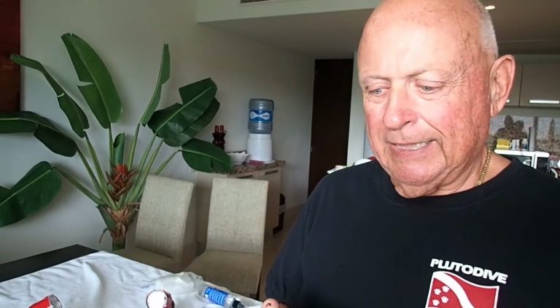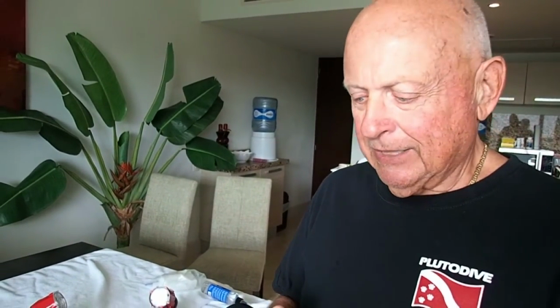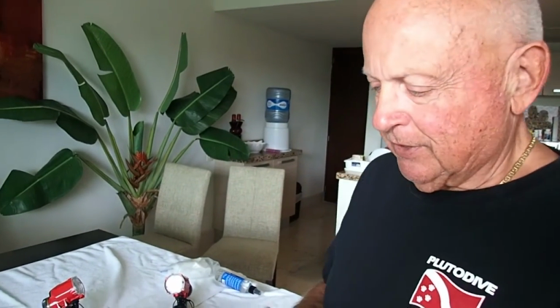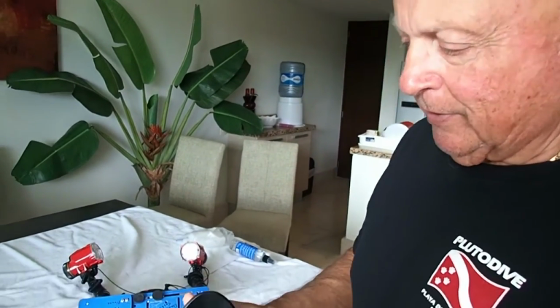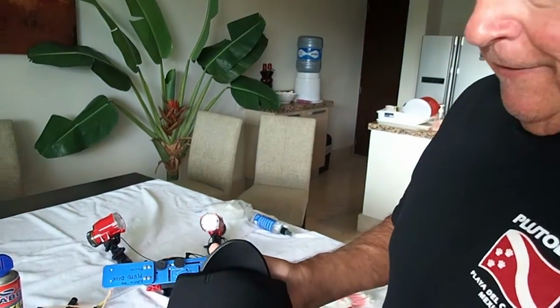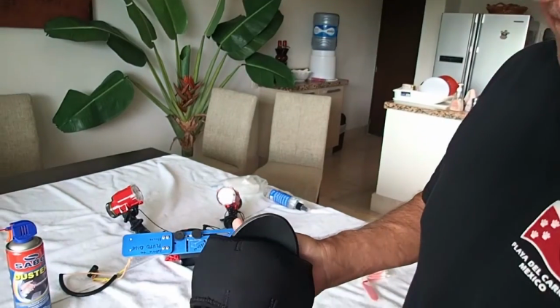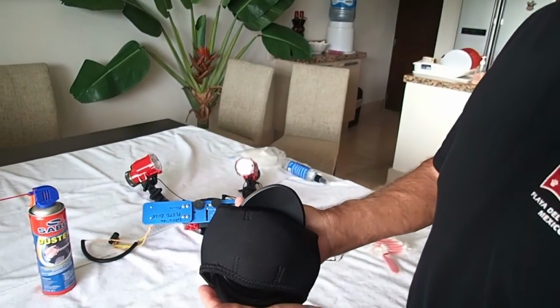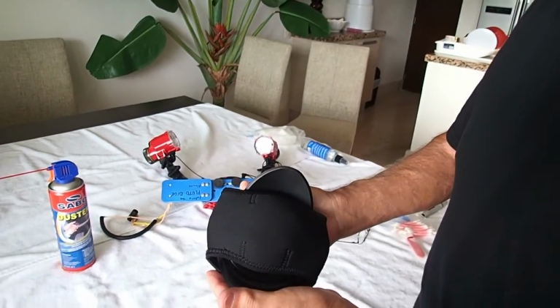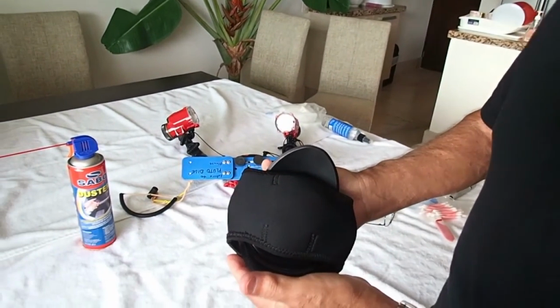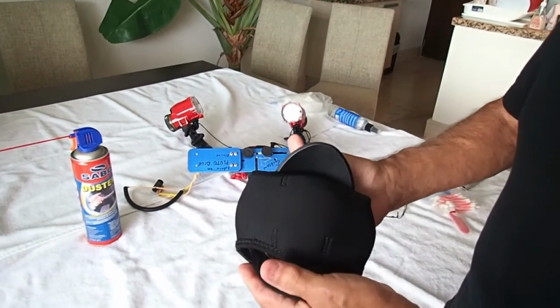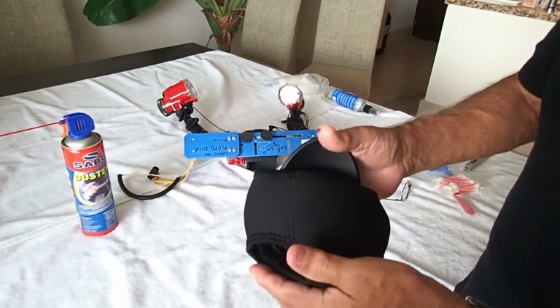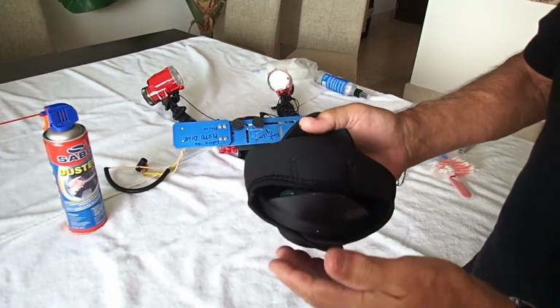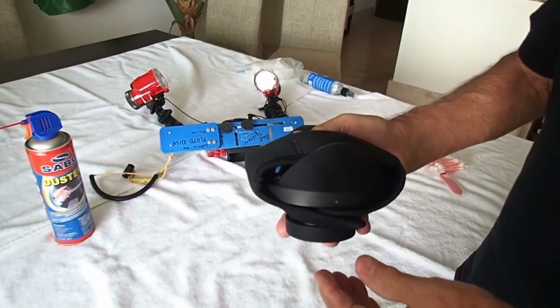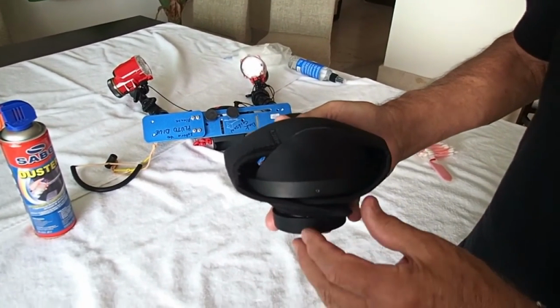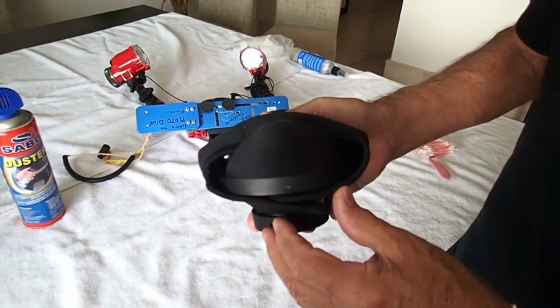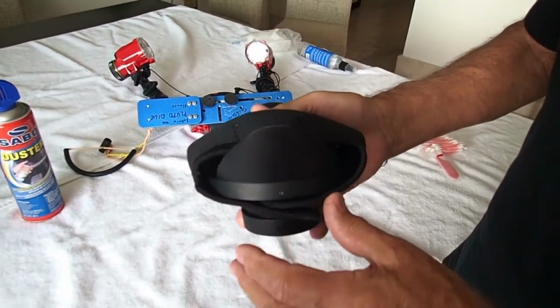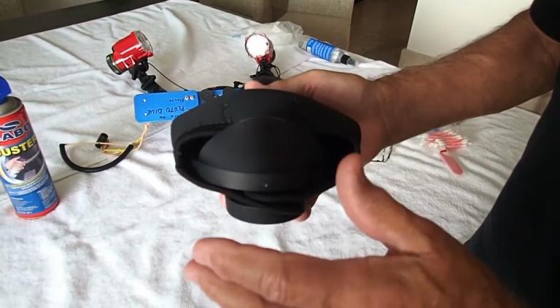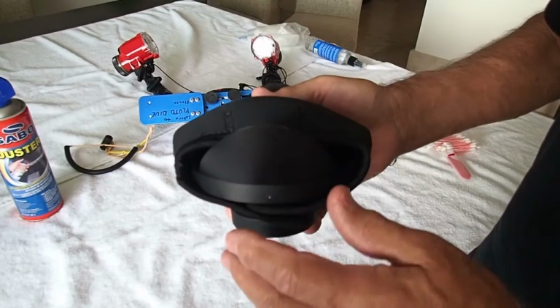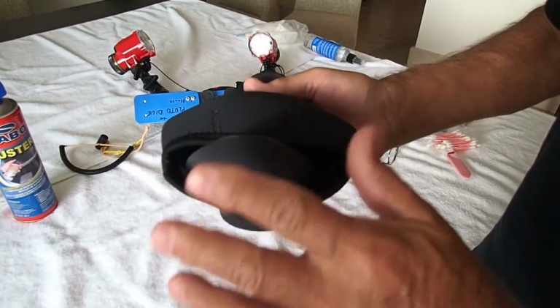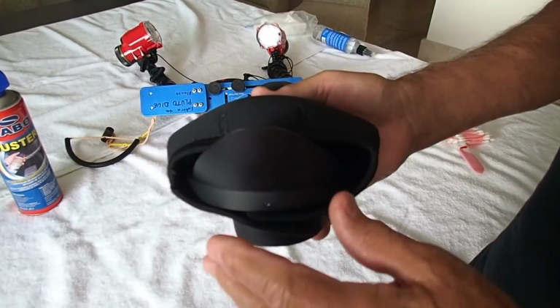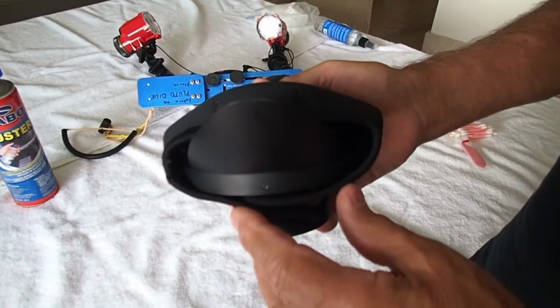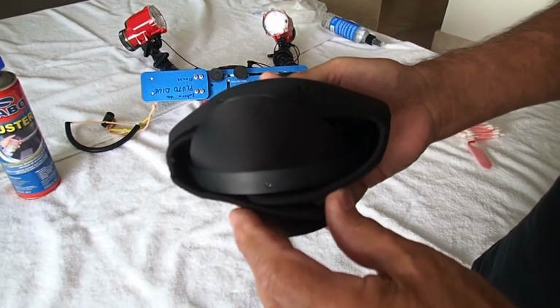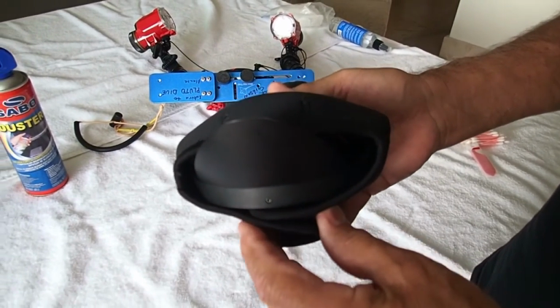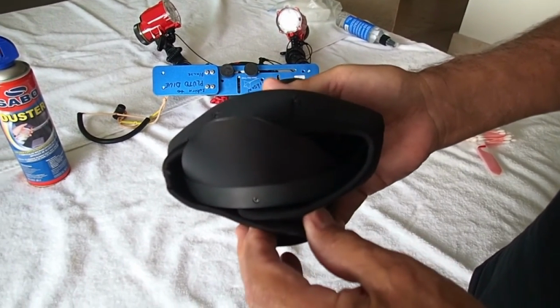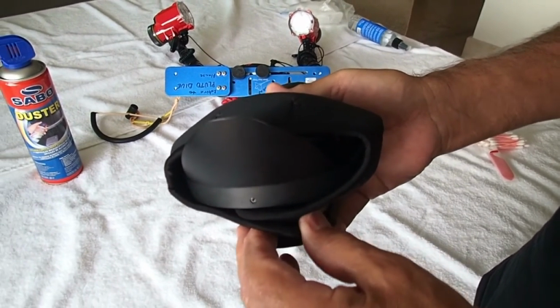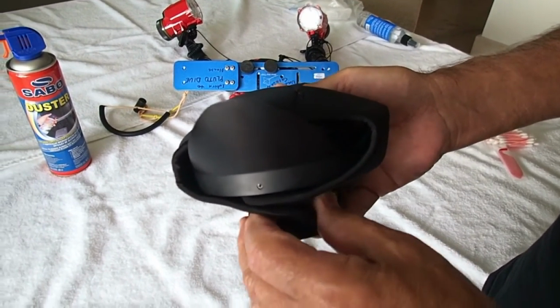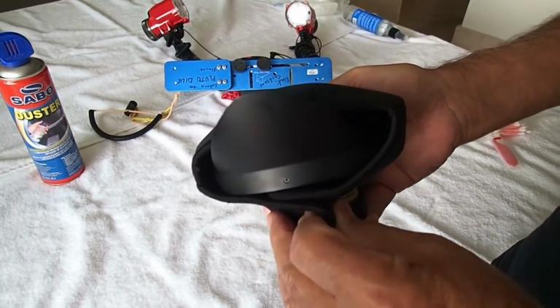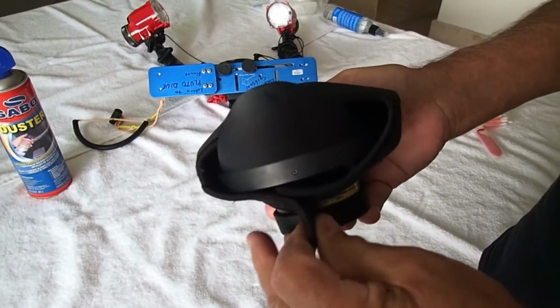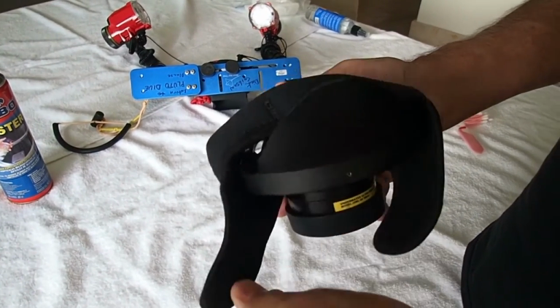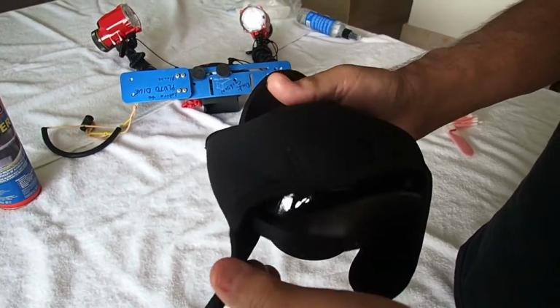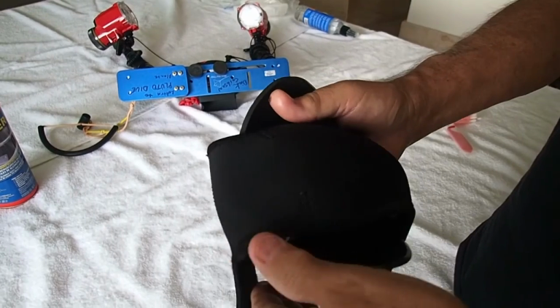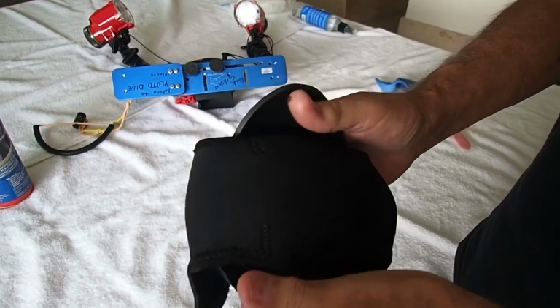And that's what this is right here. Now it comes with a protective cover on it. I got this — all this equipment came from Mosaic Underwater. Really good people, give them a look.